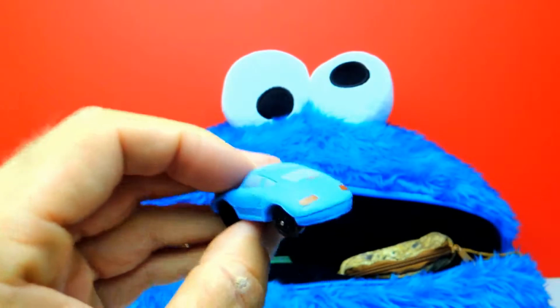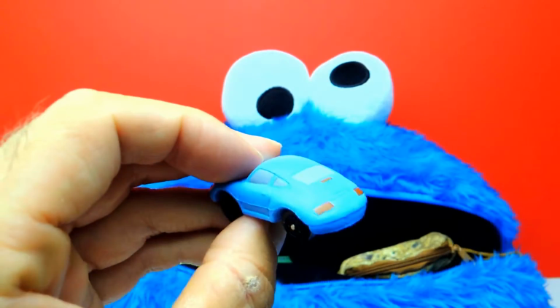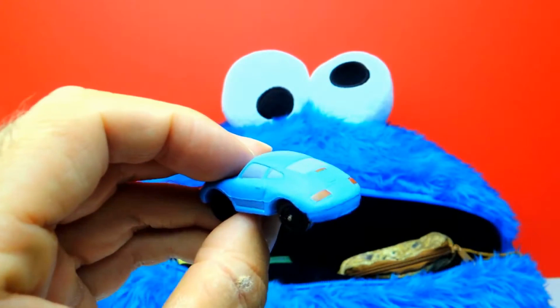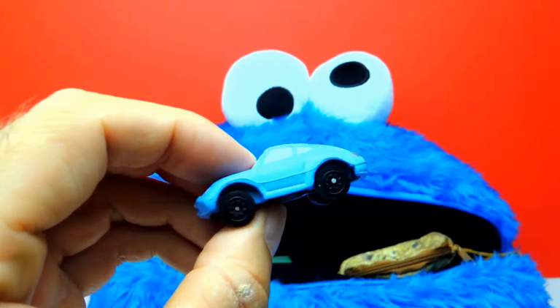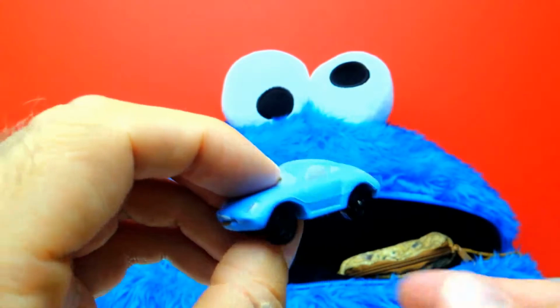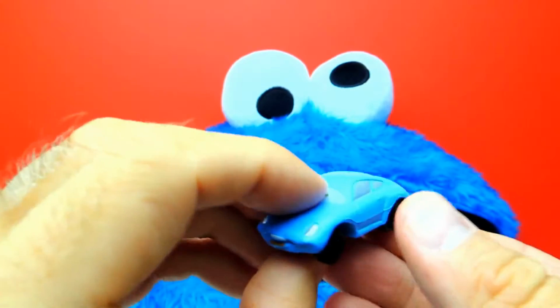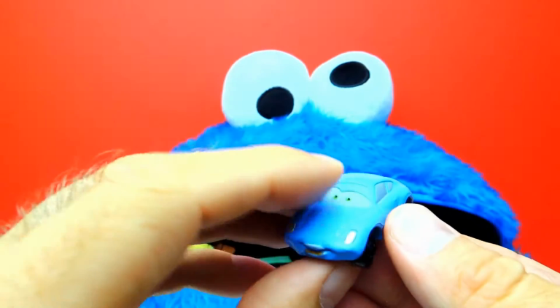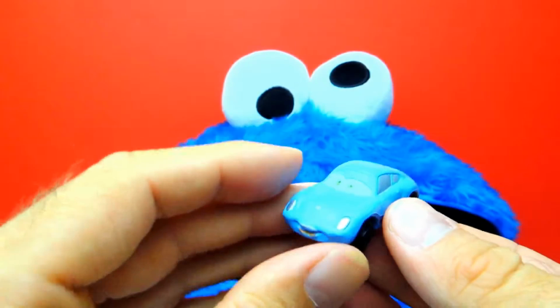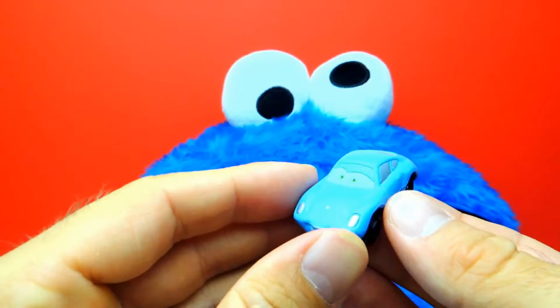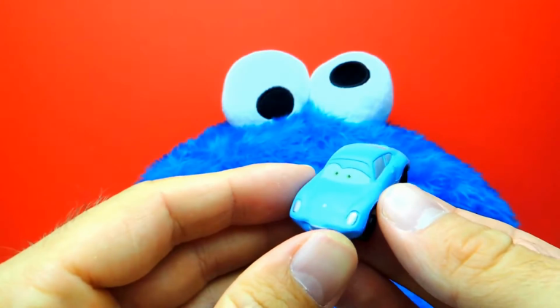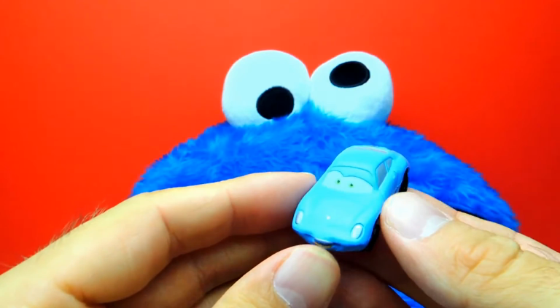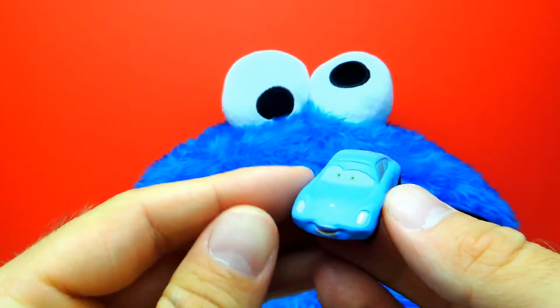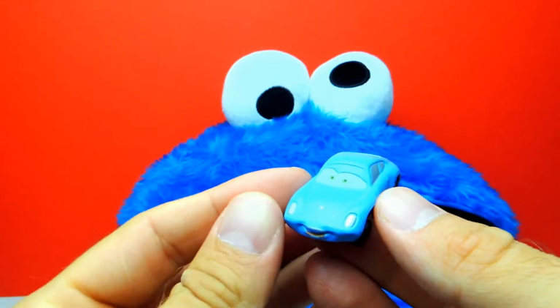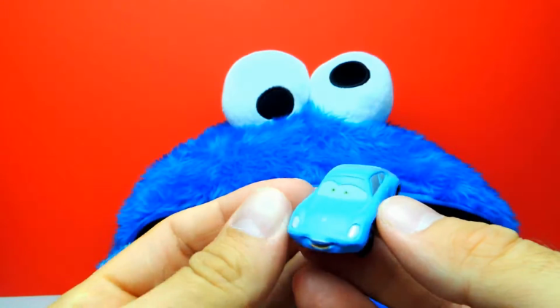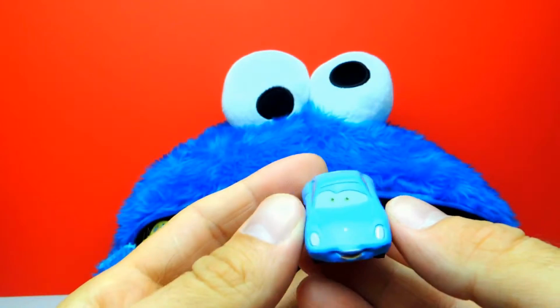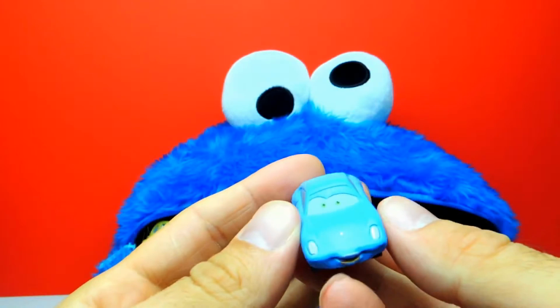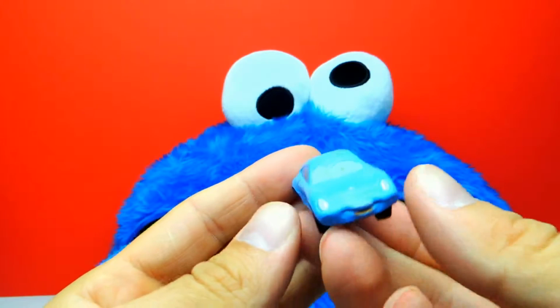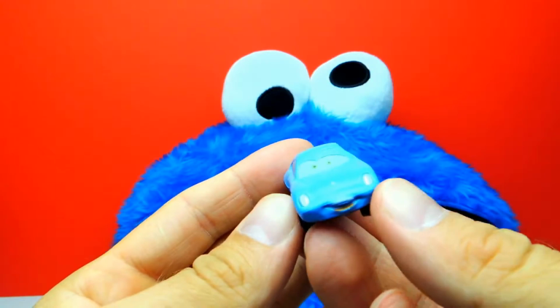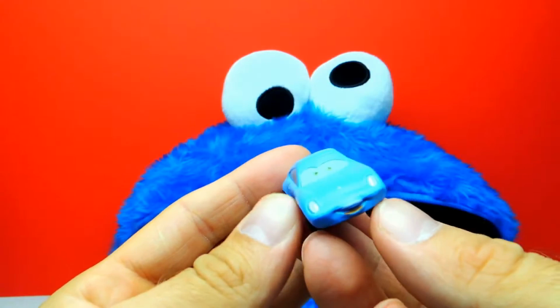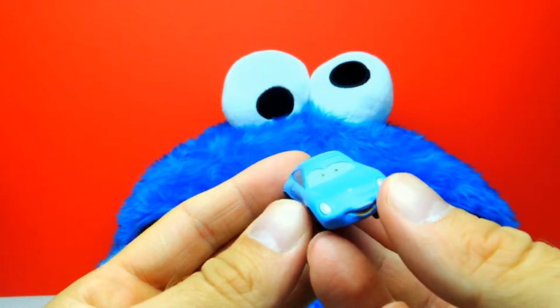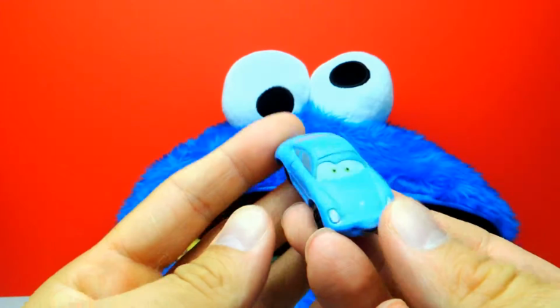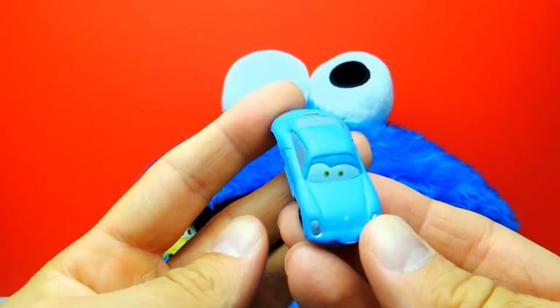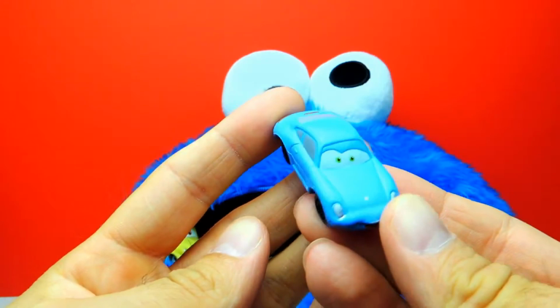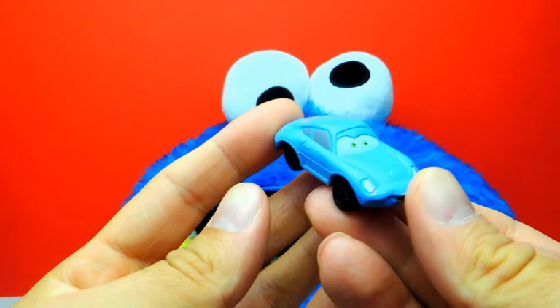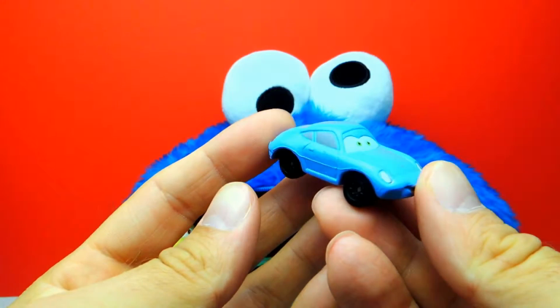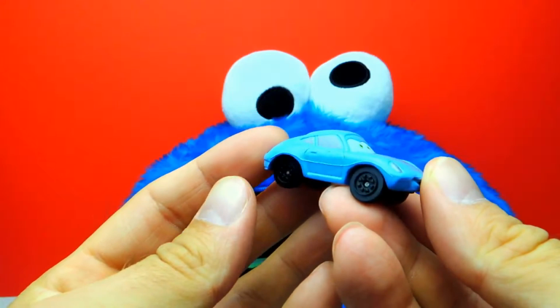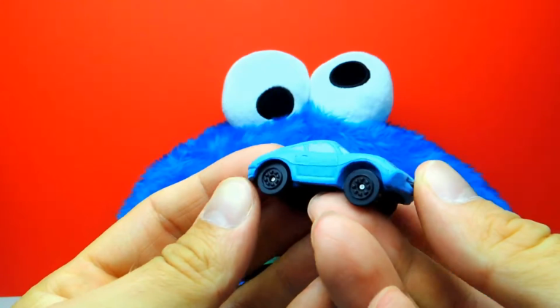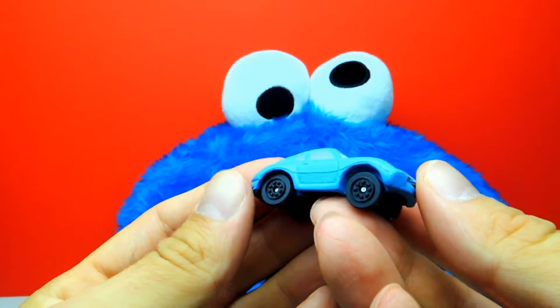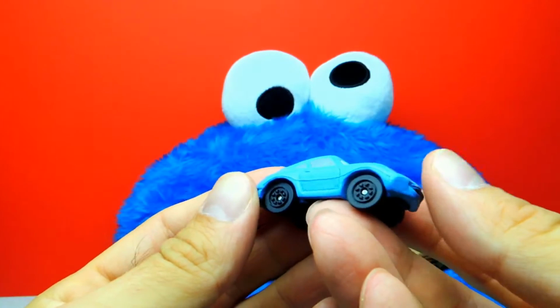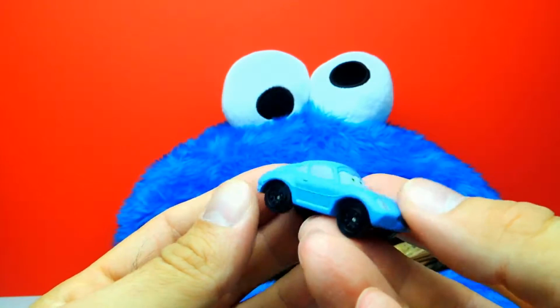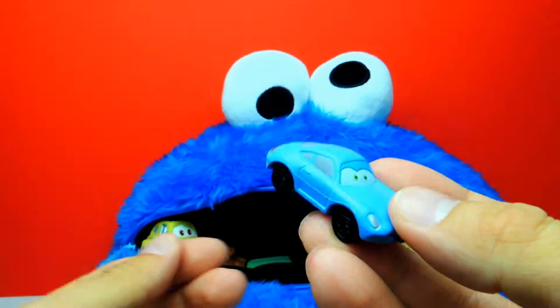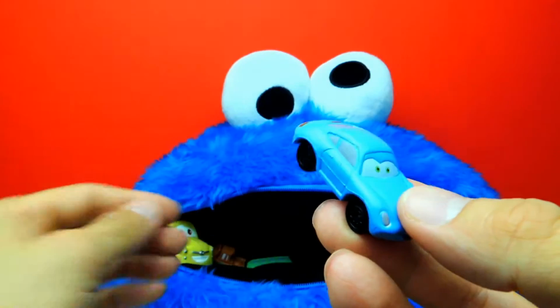And do you guys know this one? Yes of course you do — this is Sally. And I also like this one because of the awesome blue color.